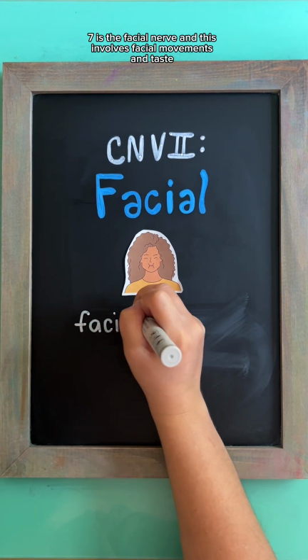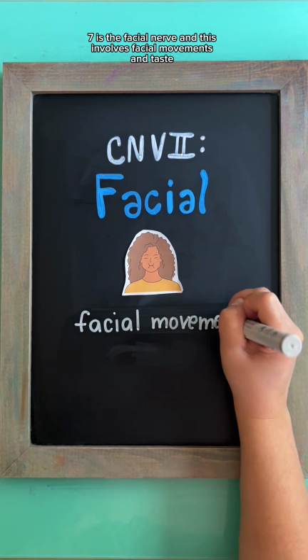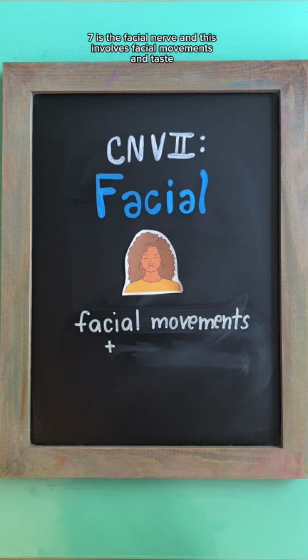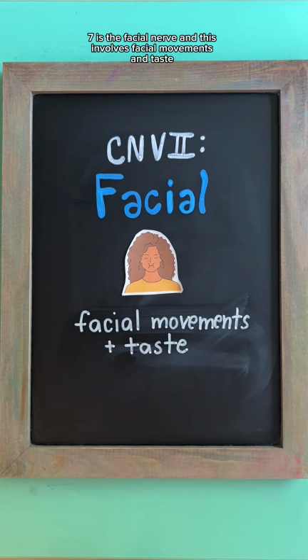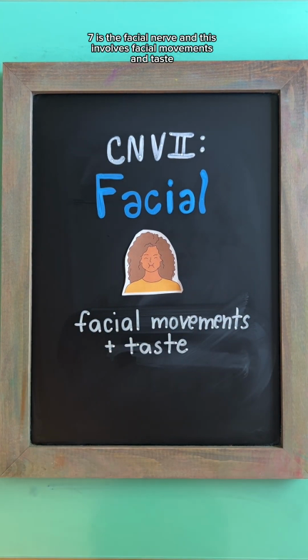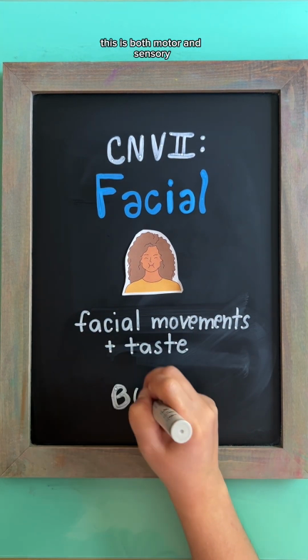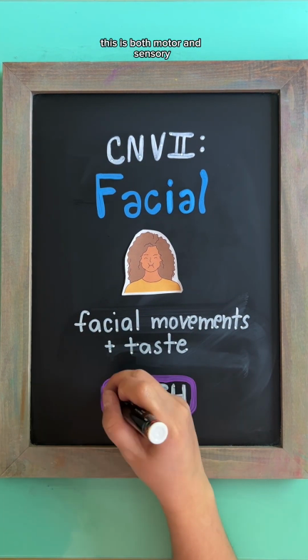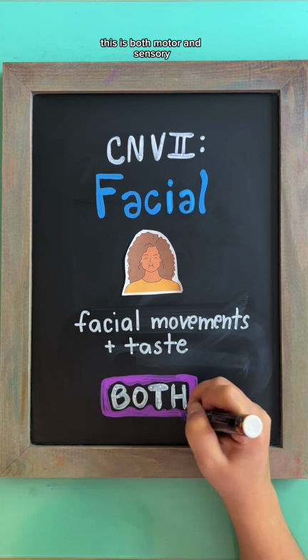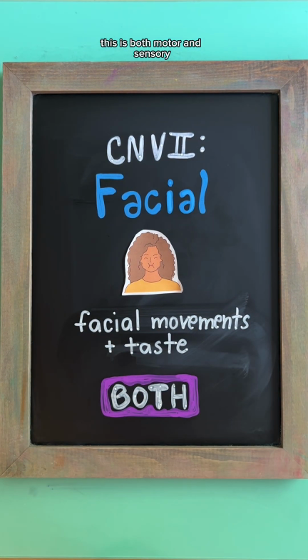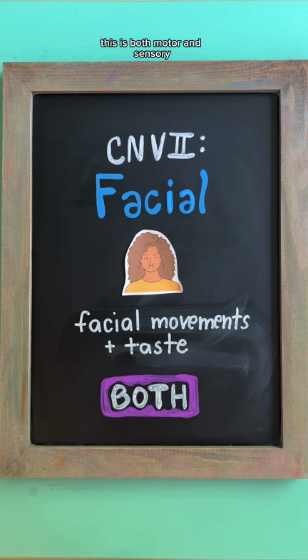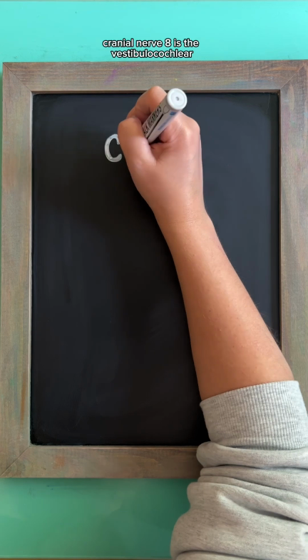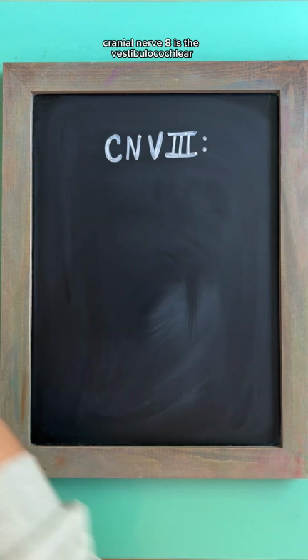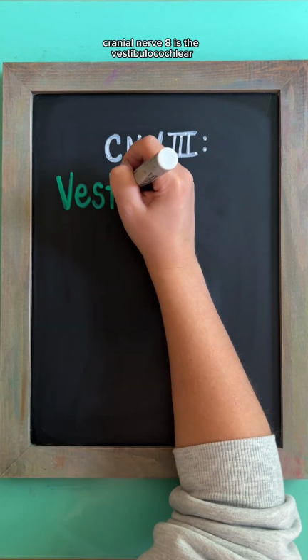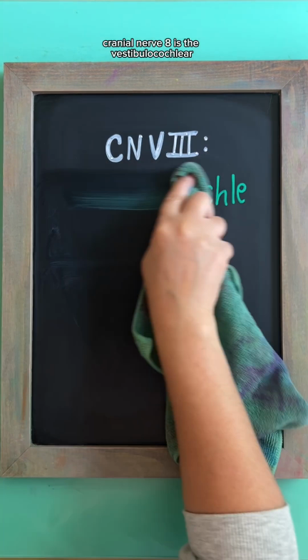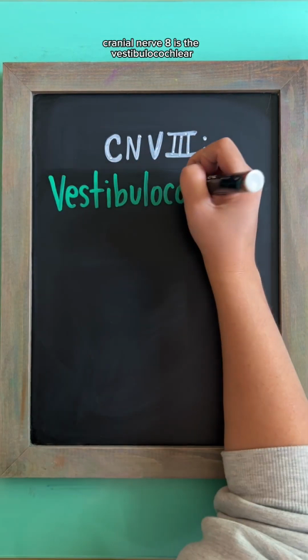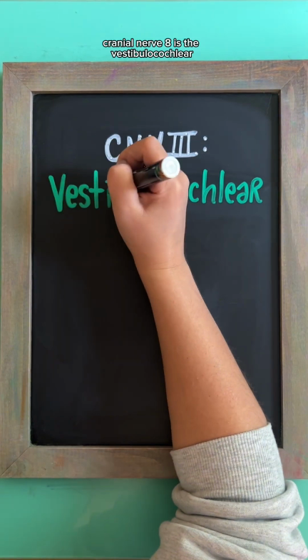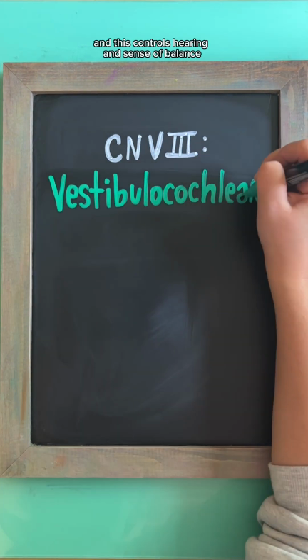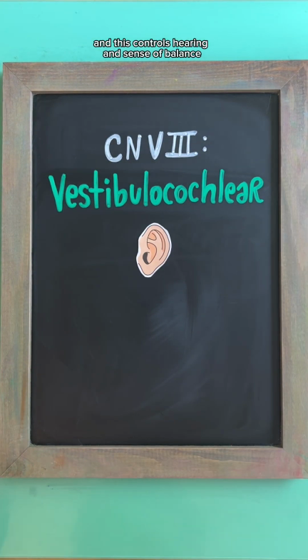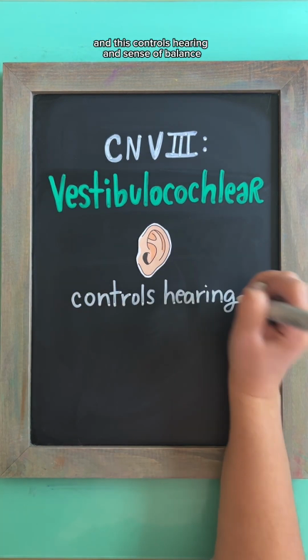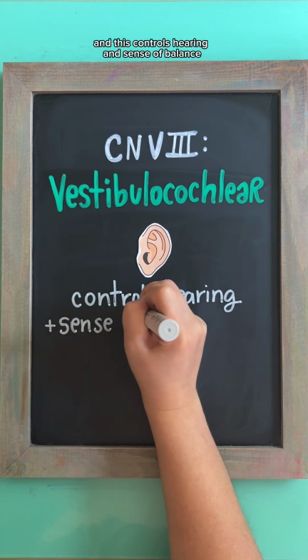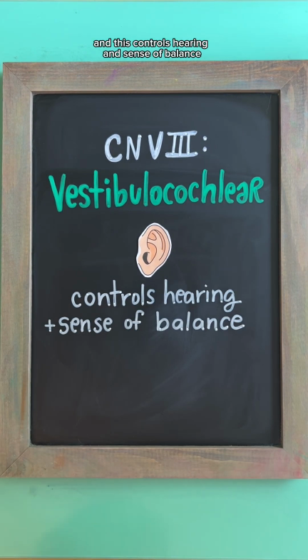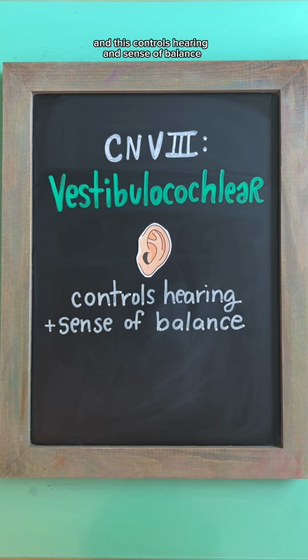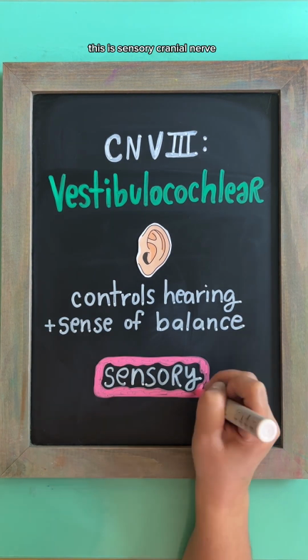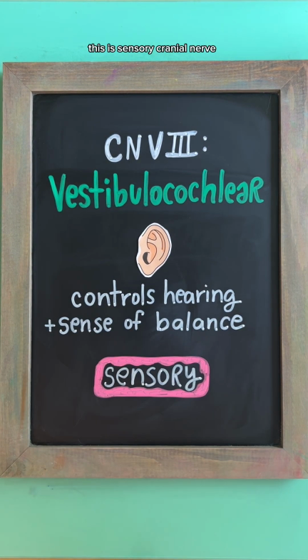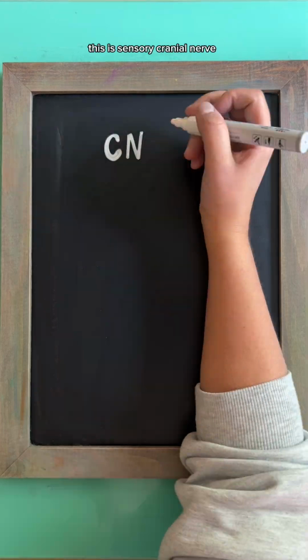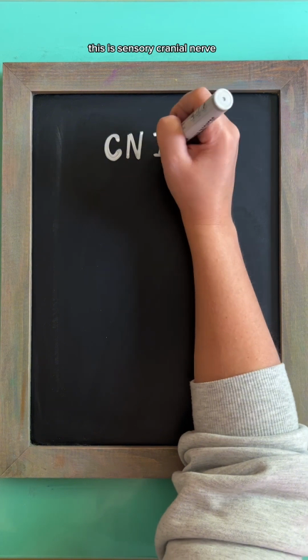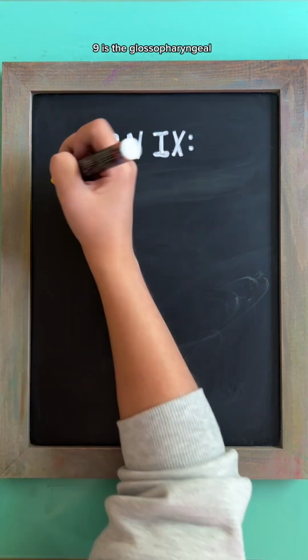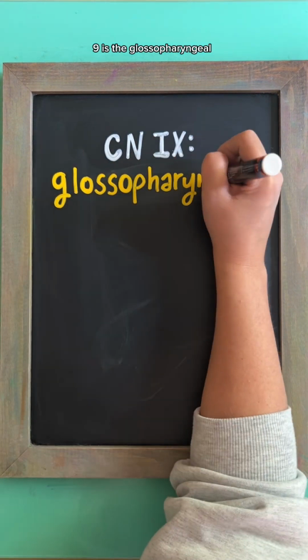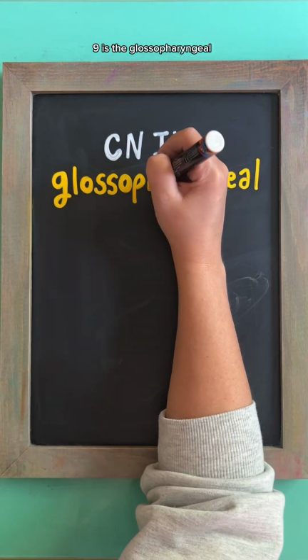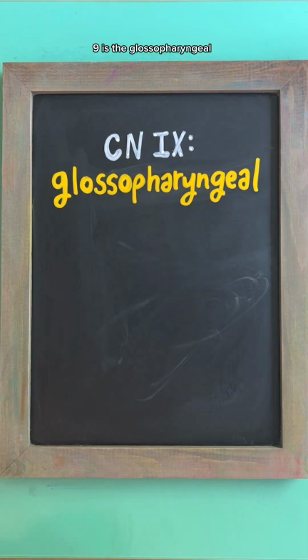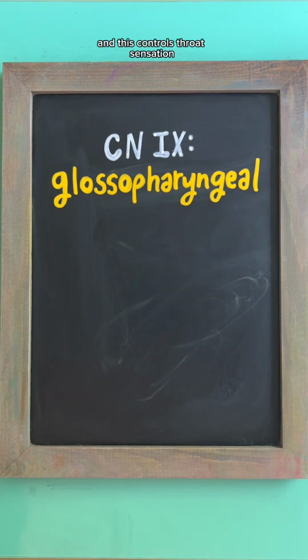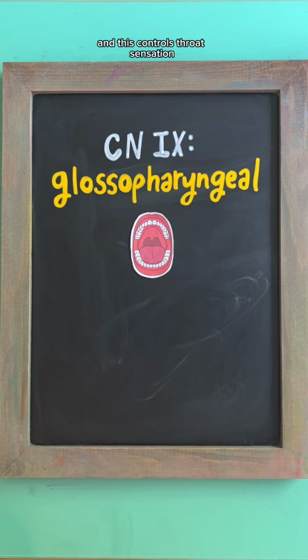Cranial nerve seven is the facial nerve, which involves facial movements and taste. This is both motor and sensory. Cranial nerve eight is the vestibulocochlear nerve, which controls hearing and sense of balance. This is sensory.